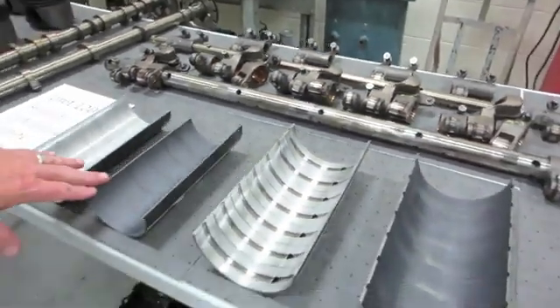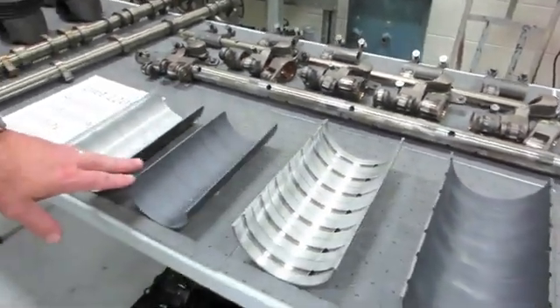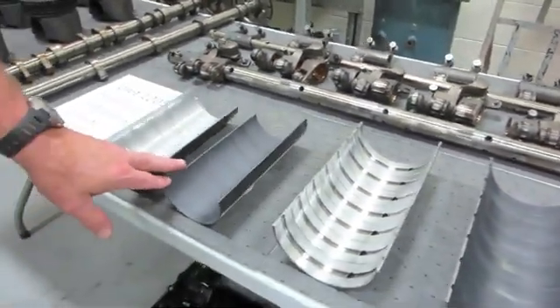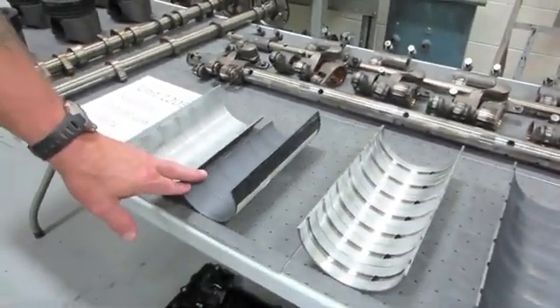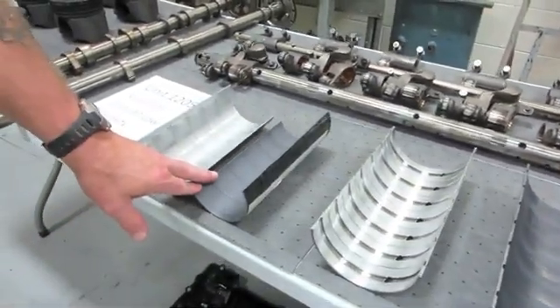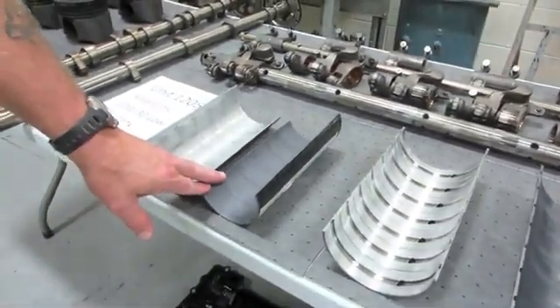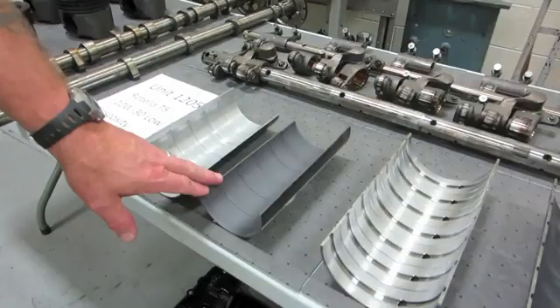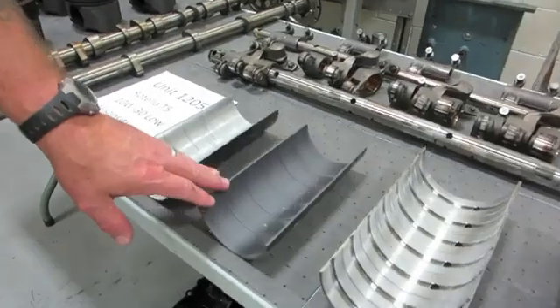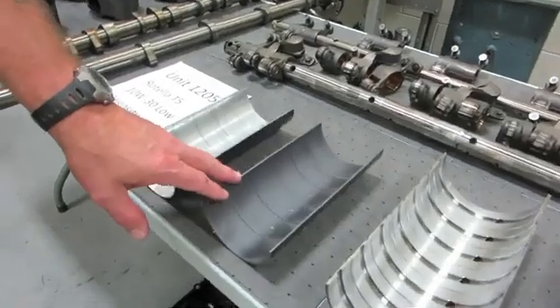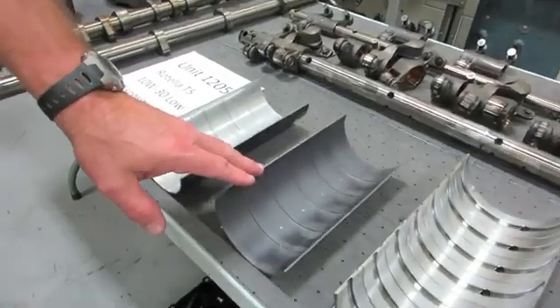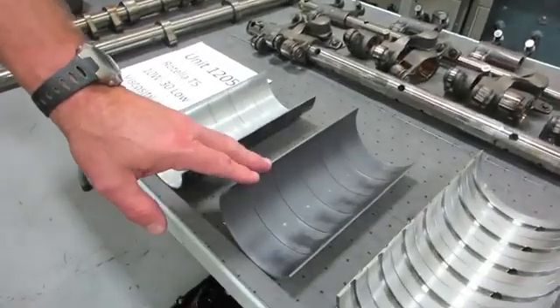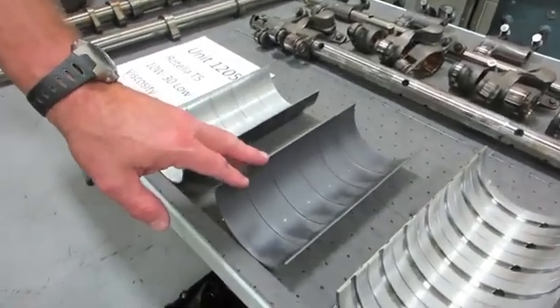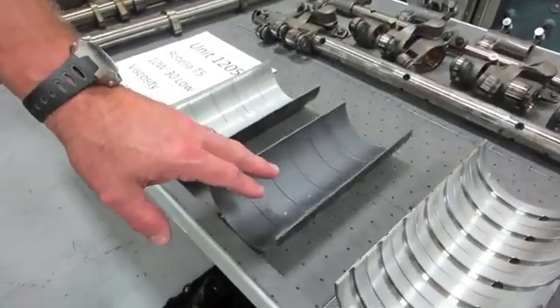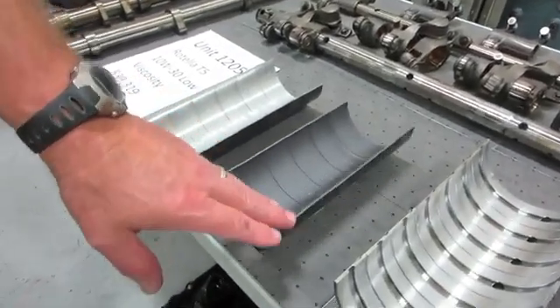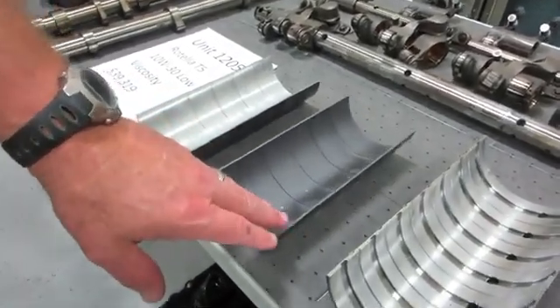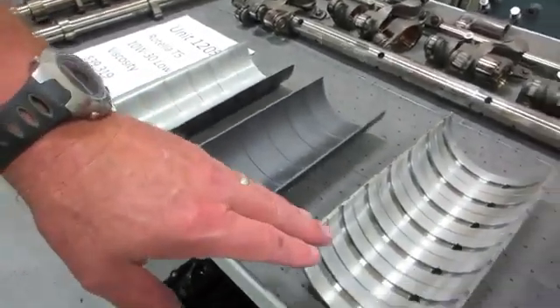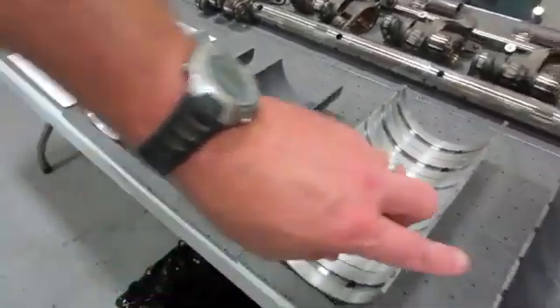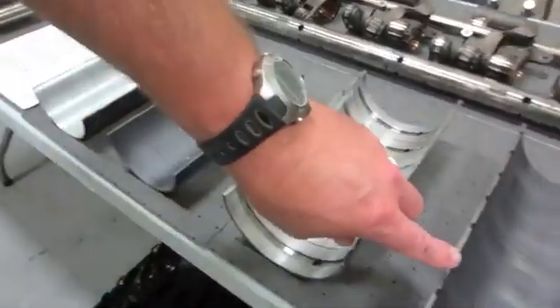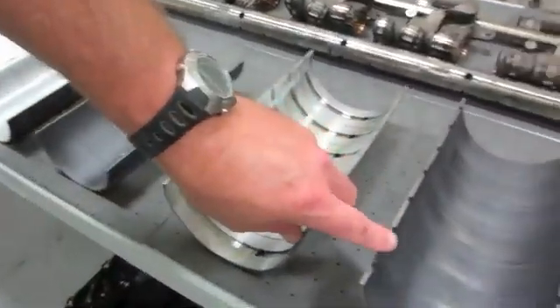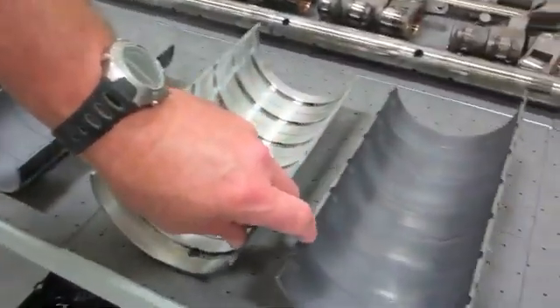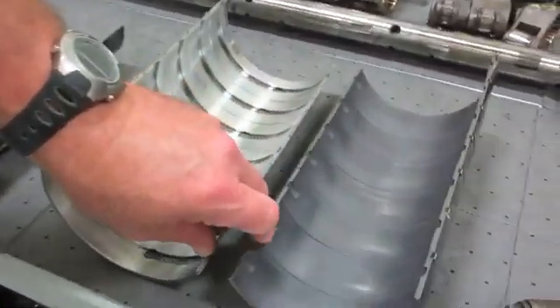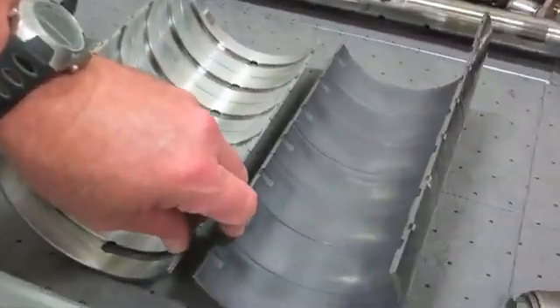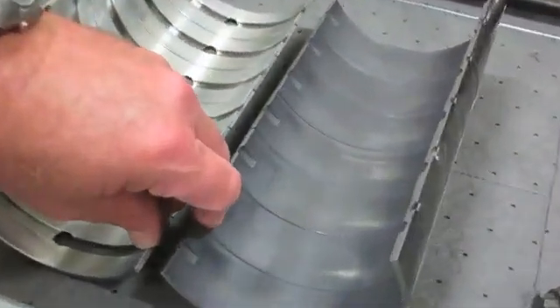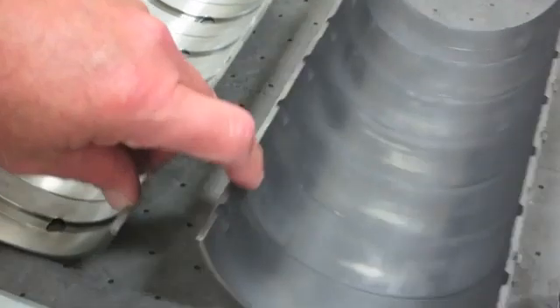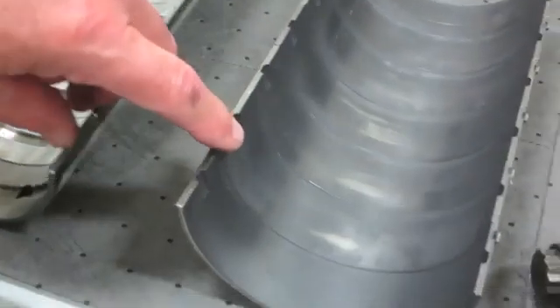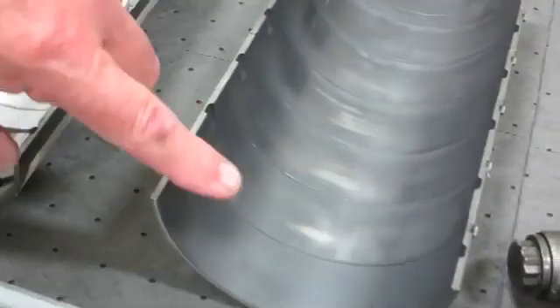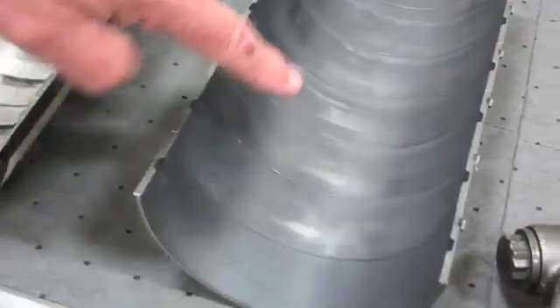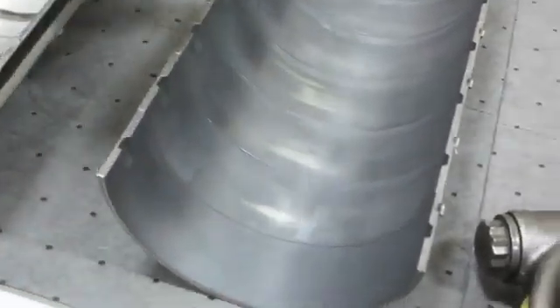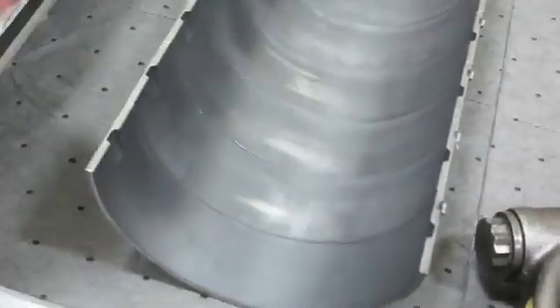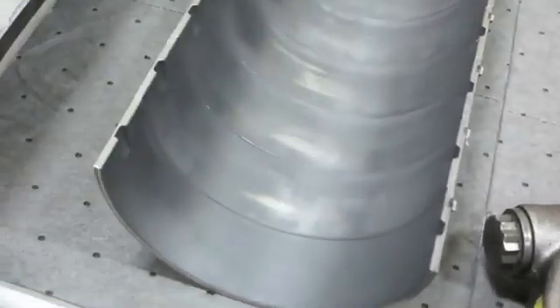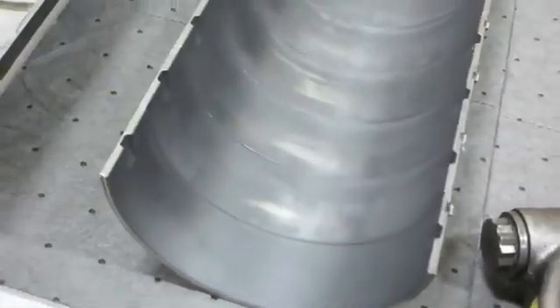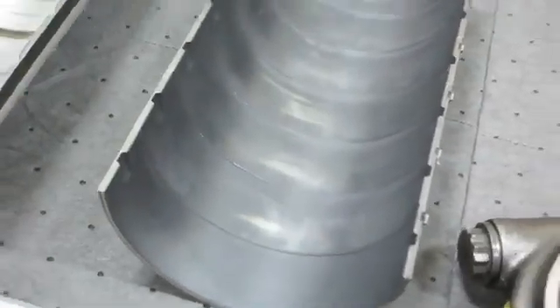These are the connecting rod bearings — a little bit of a wear track, not much there. These are the main bearings. Again, a little bit of a wear track, not much there.